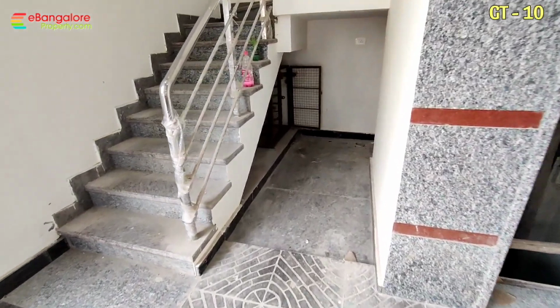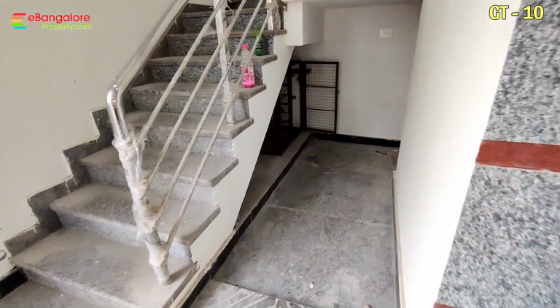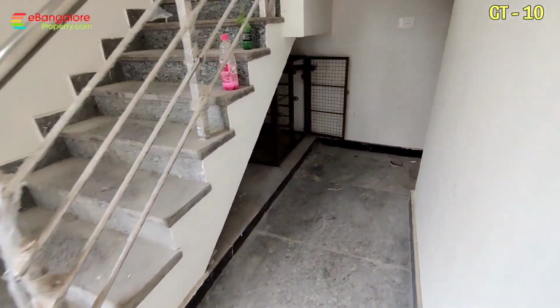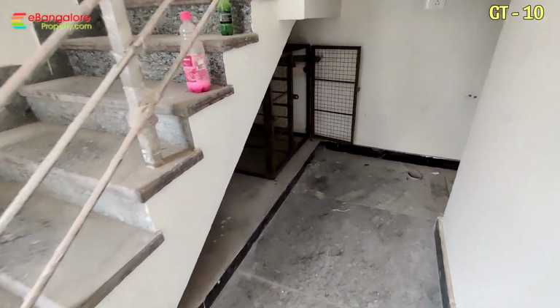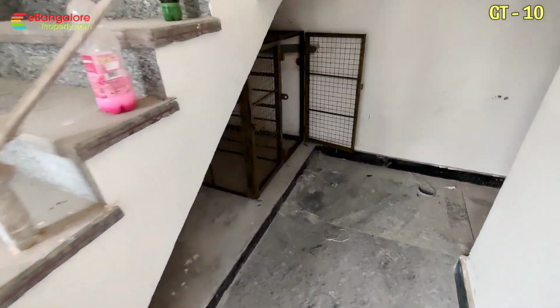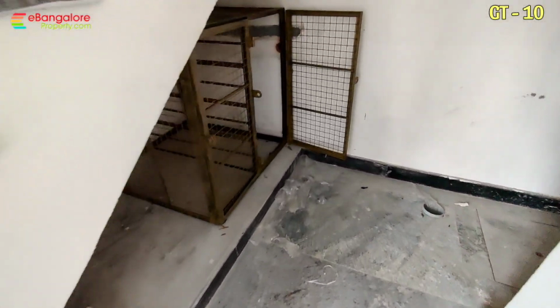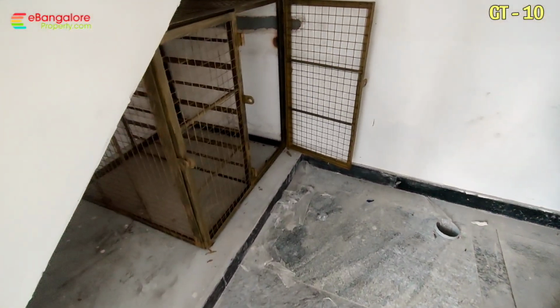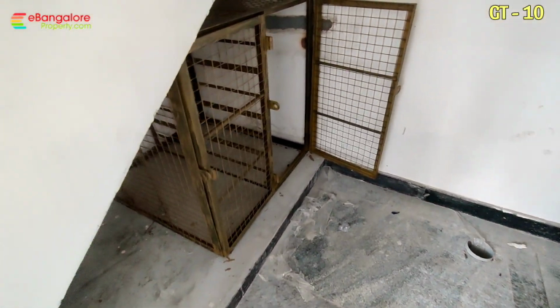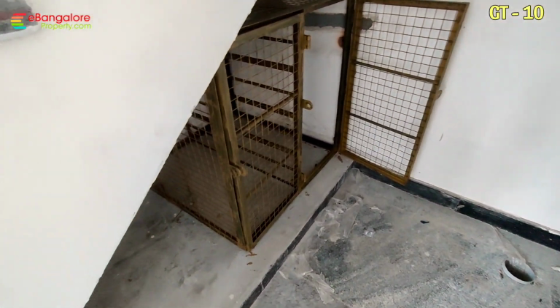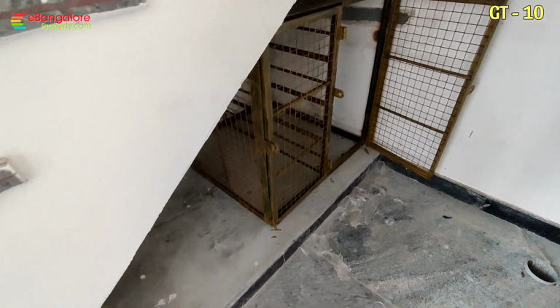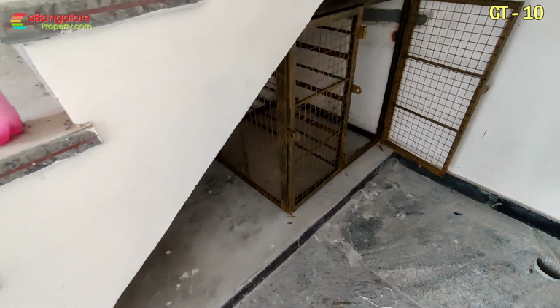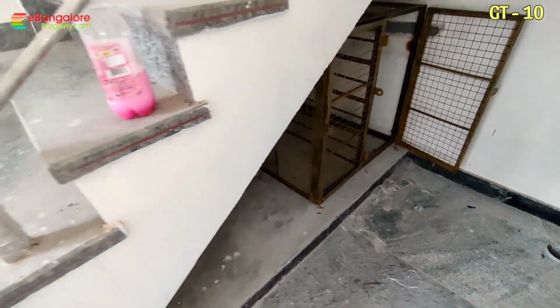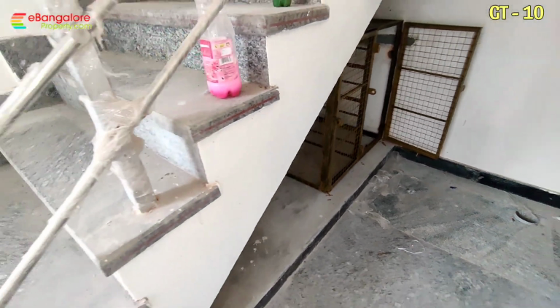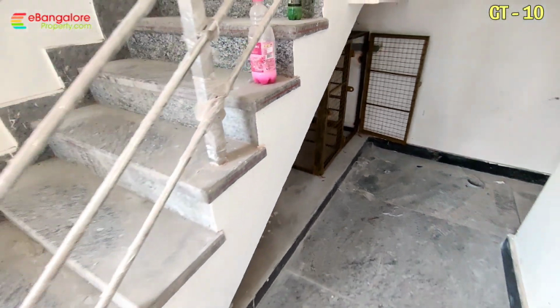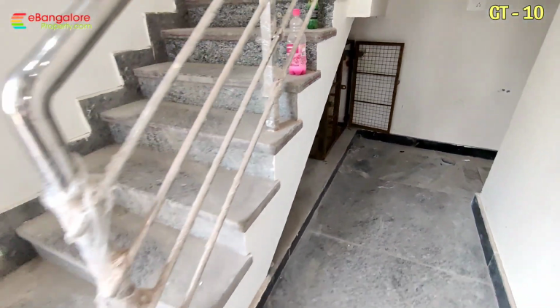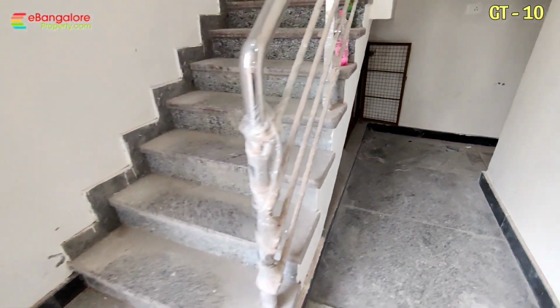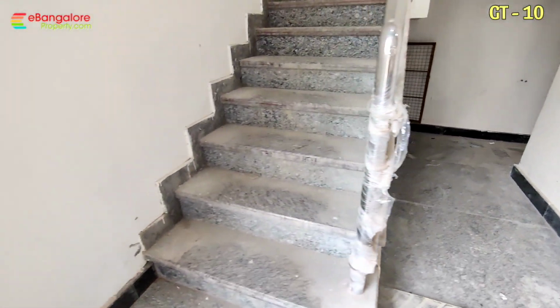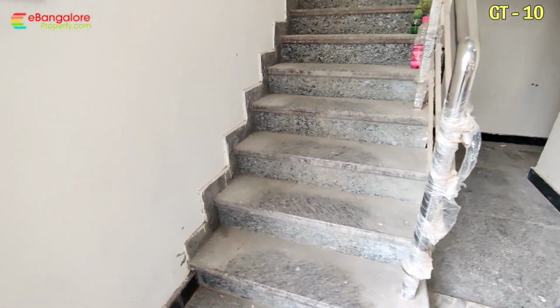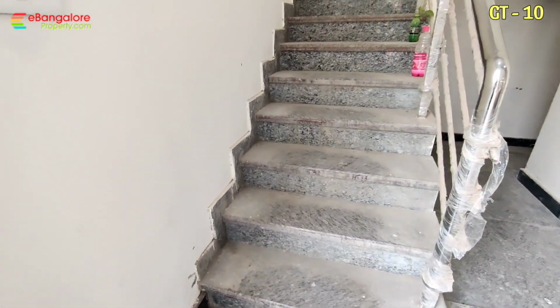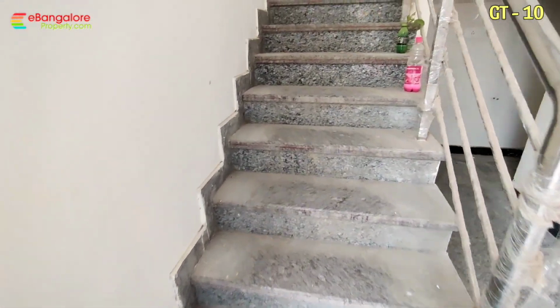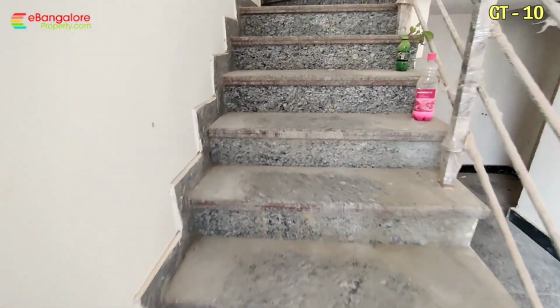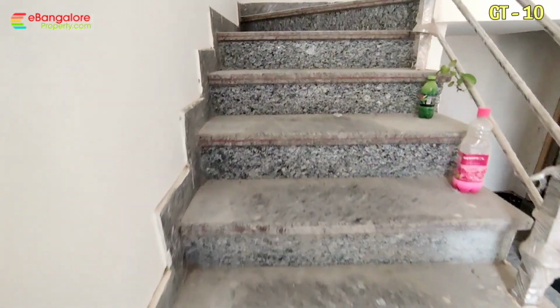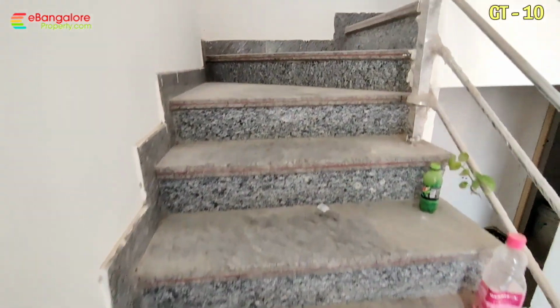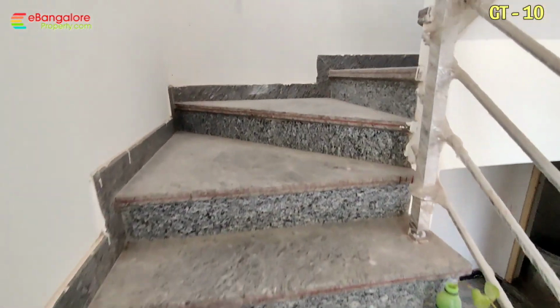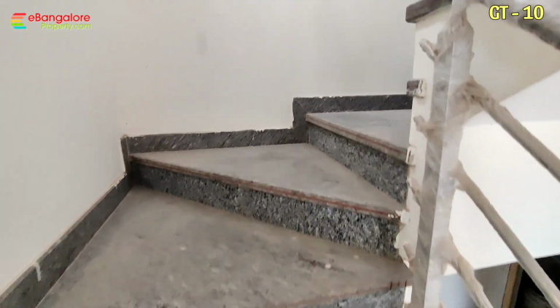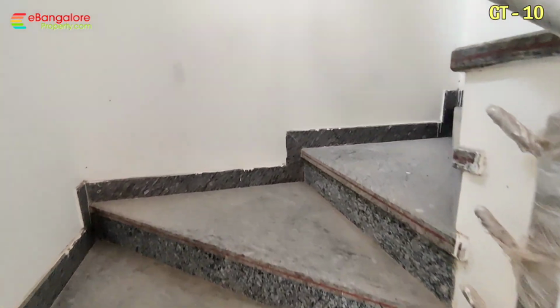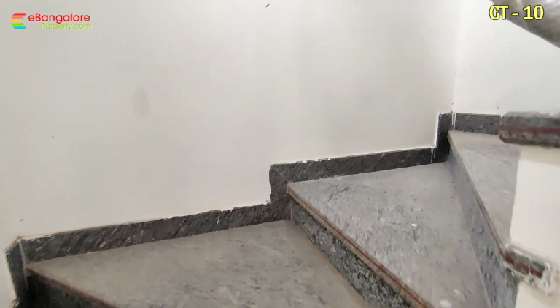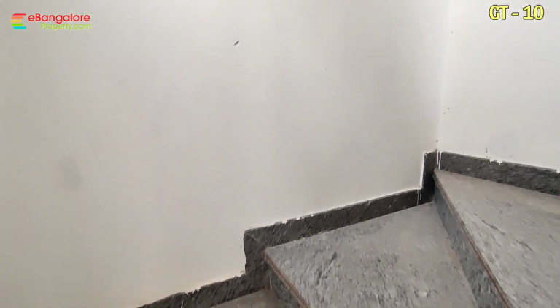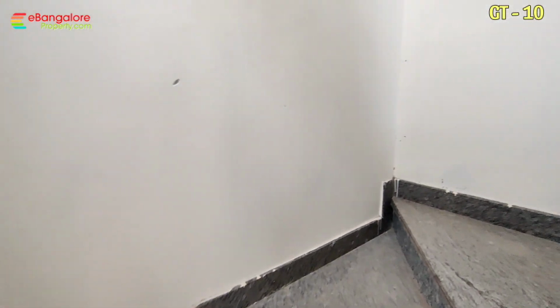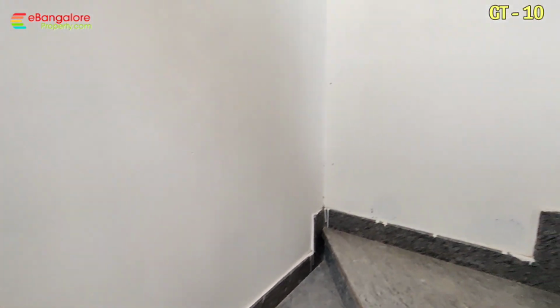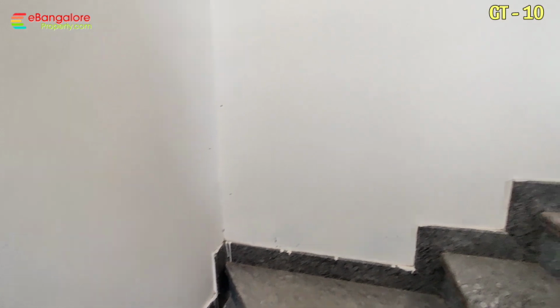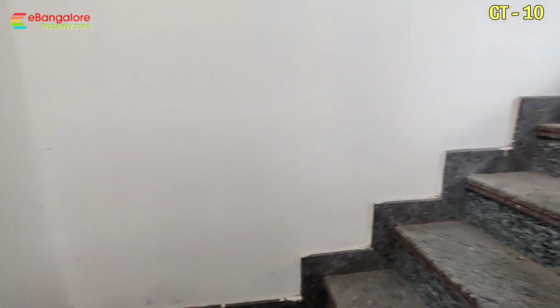One borewell is there on this property. Below the steps you can see two enclosures for the 2 BHK and the main duplex house — gas cylinder enclosure. Stainless steel railing, inside and outside. All granite flooring outside.